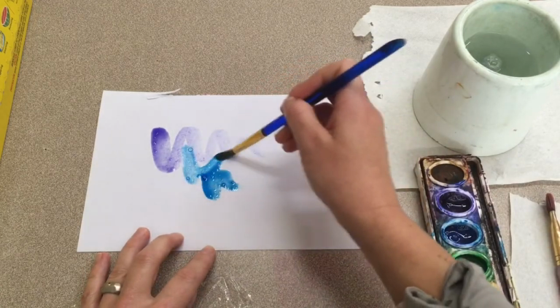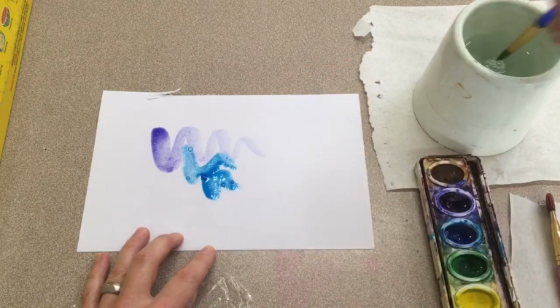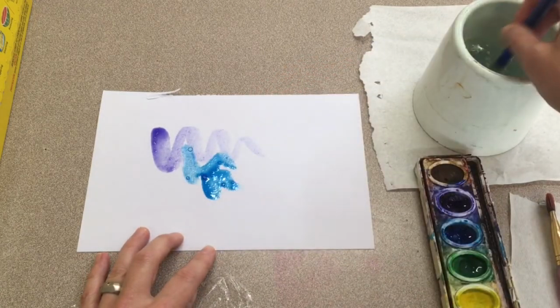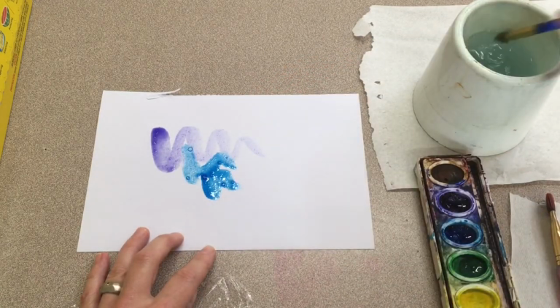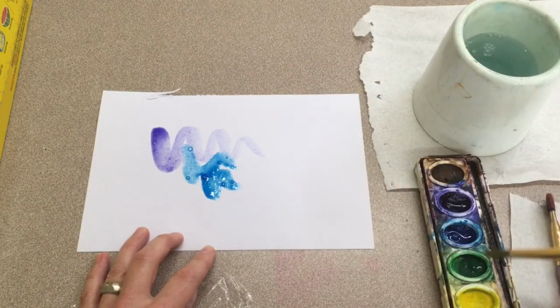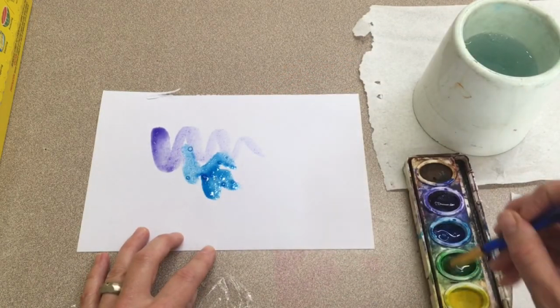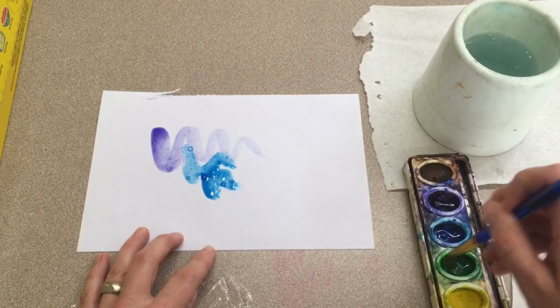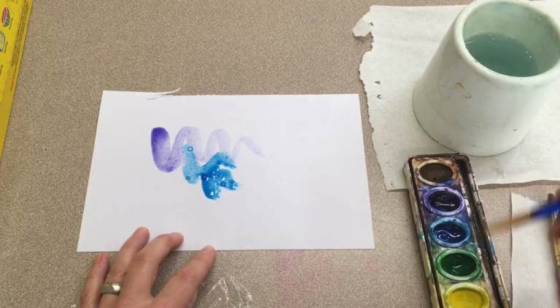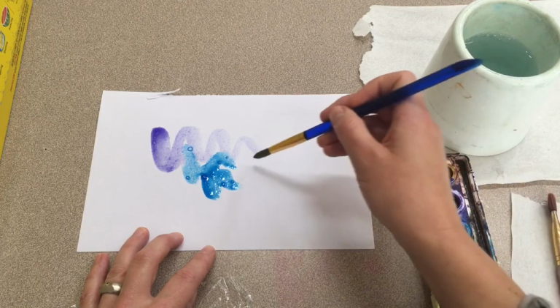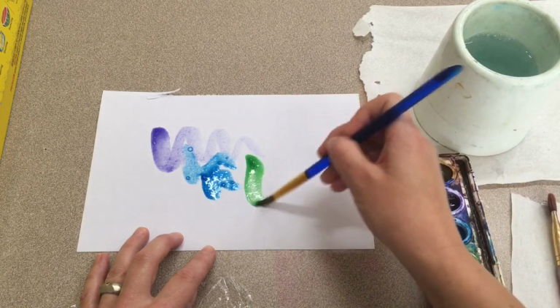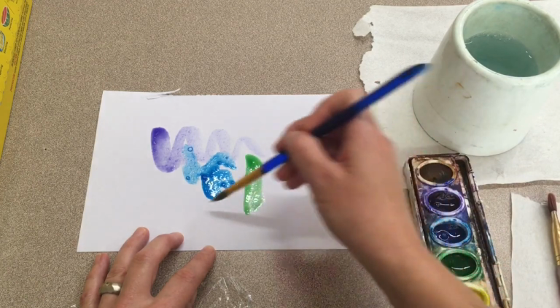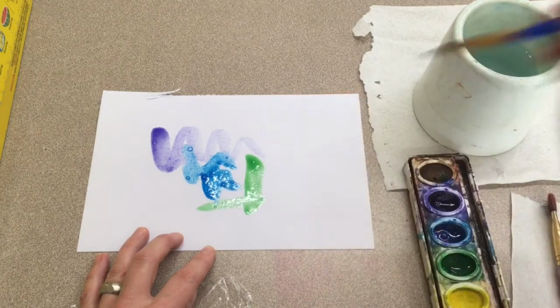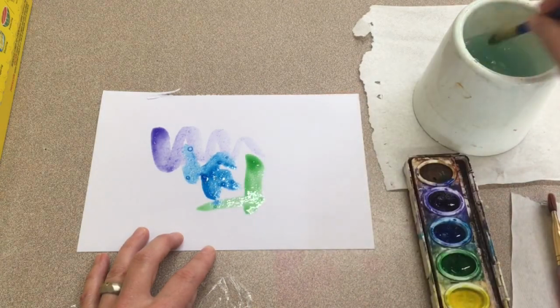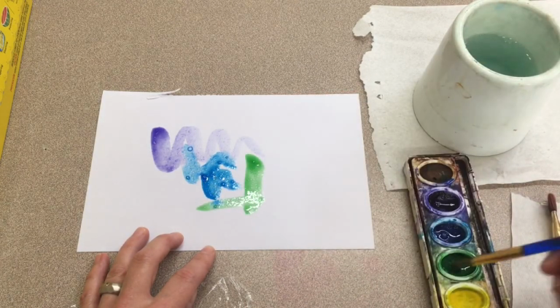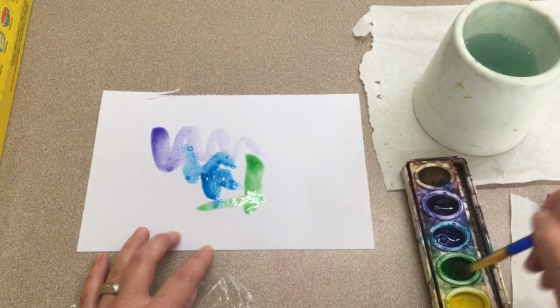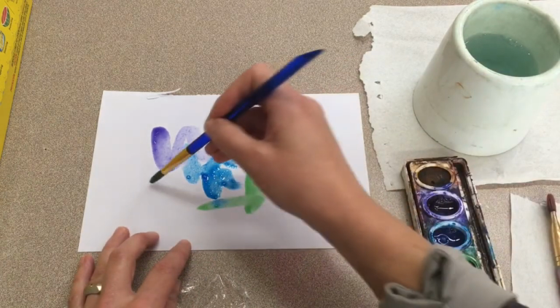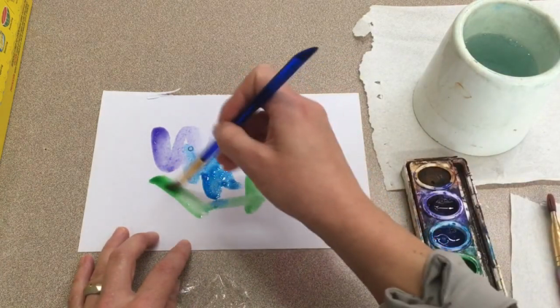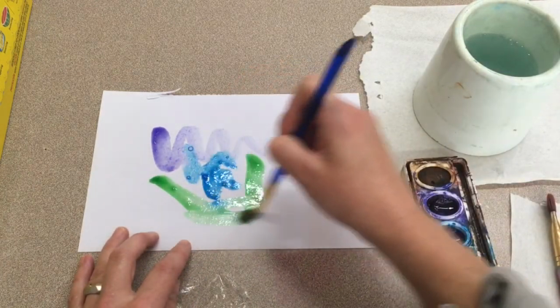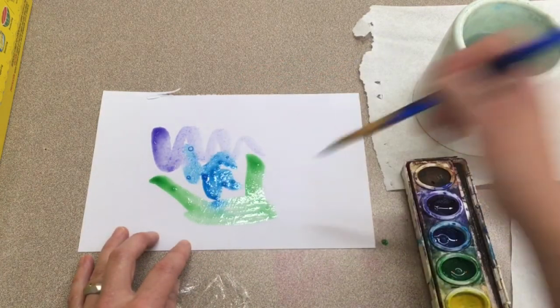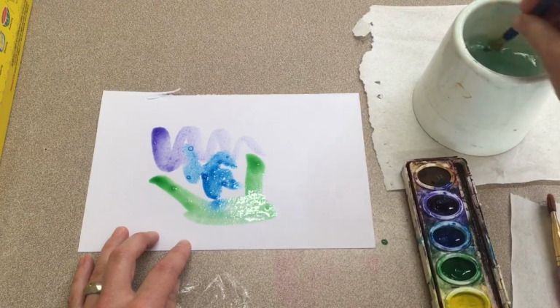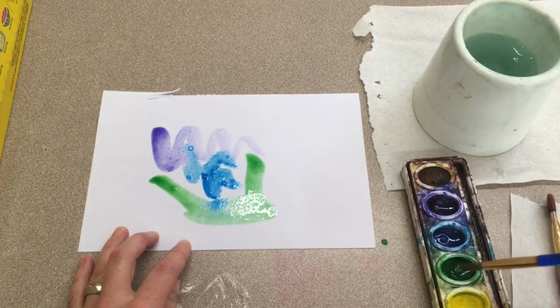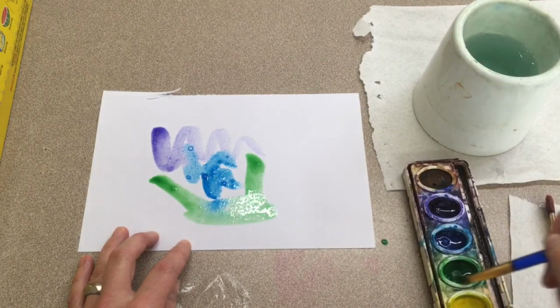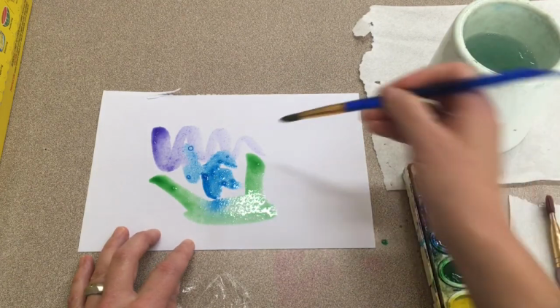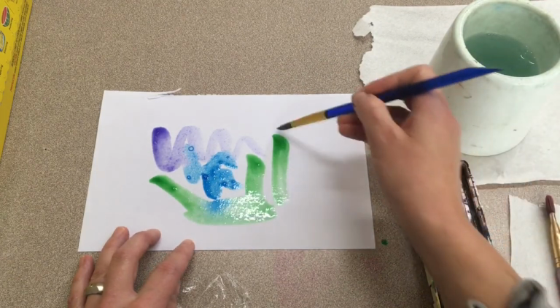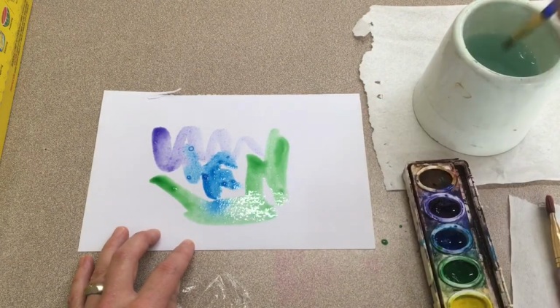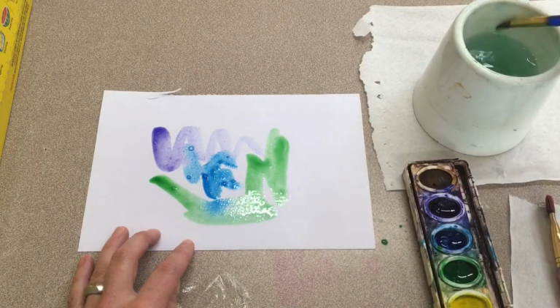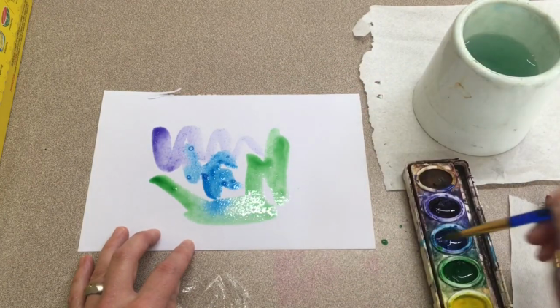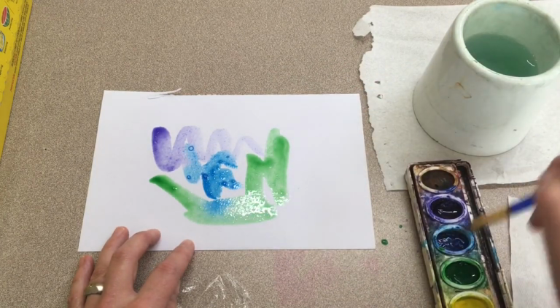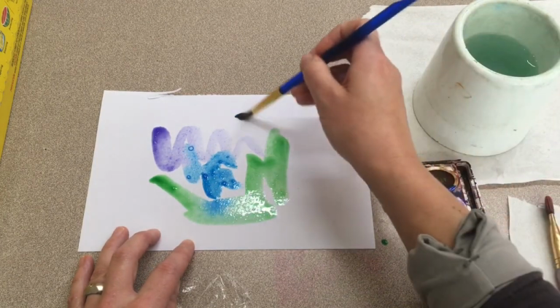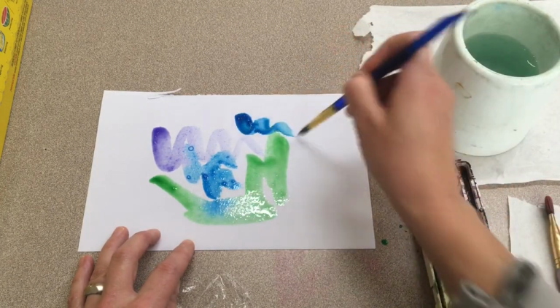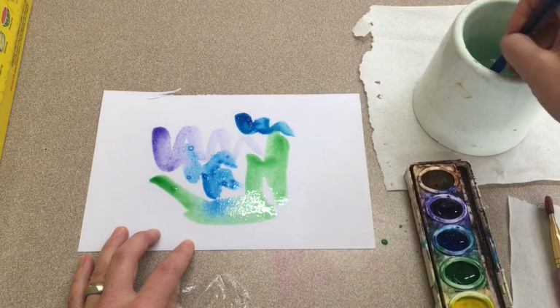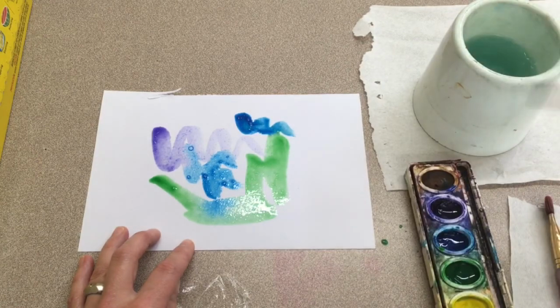Try putting wet colors next to each other. Think about what colors look good when they mix, because this technique will require the paint to mix. You're going to want to work sort of fast because you need to do this before your colors dry.